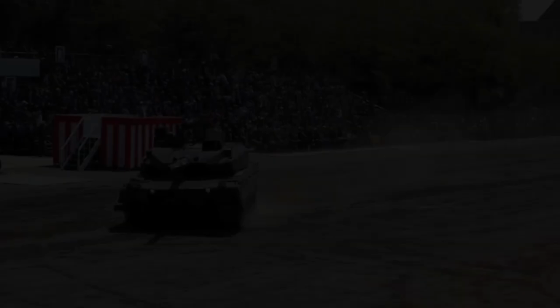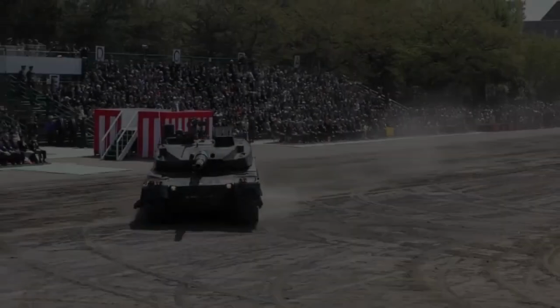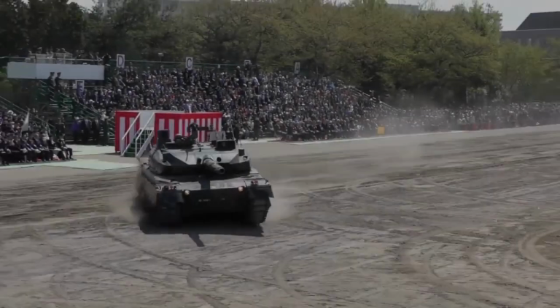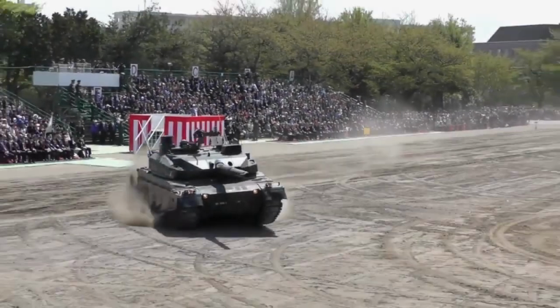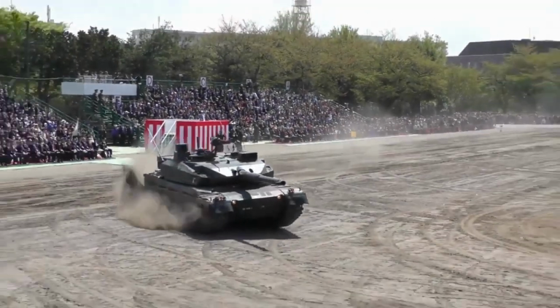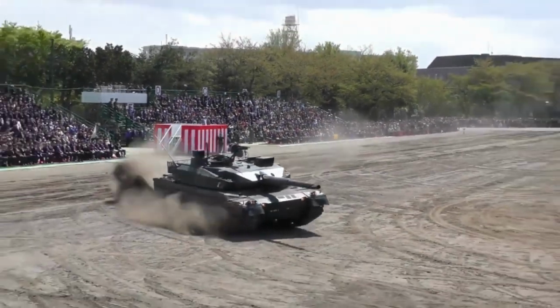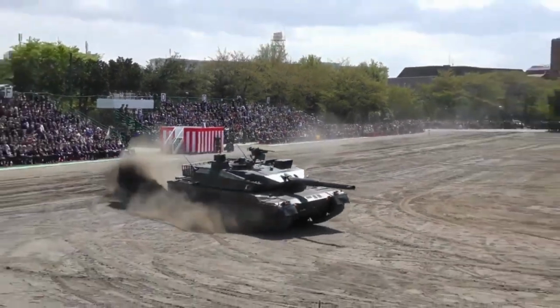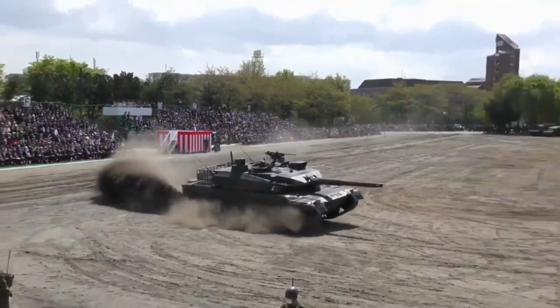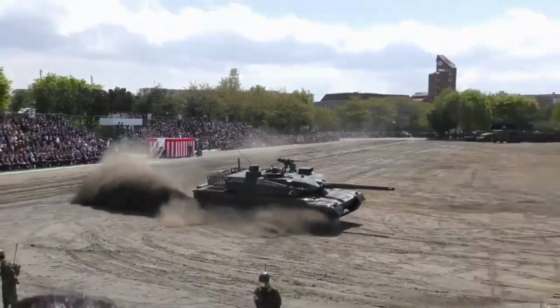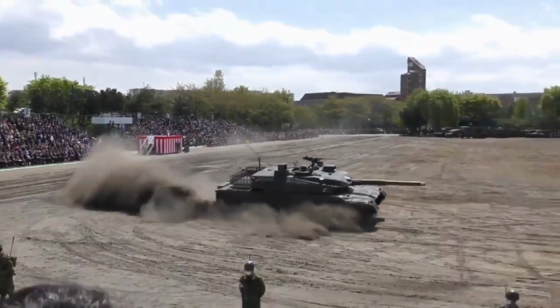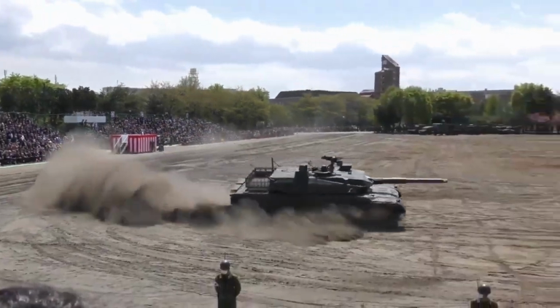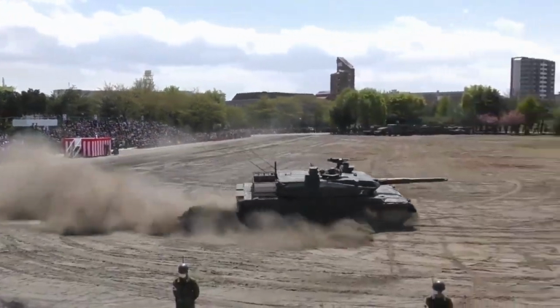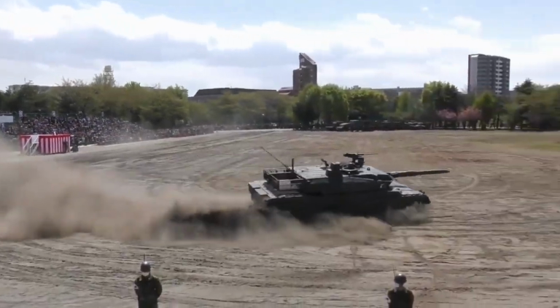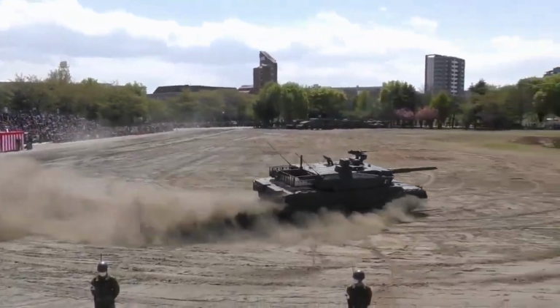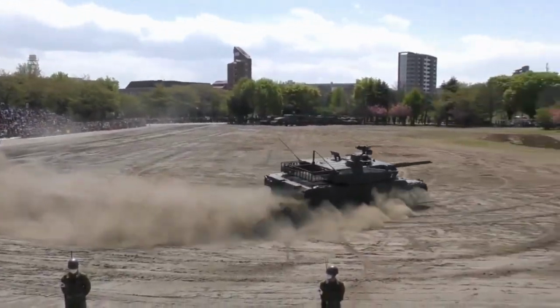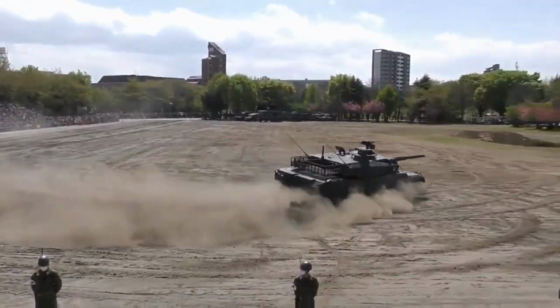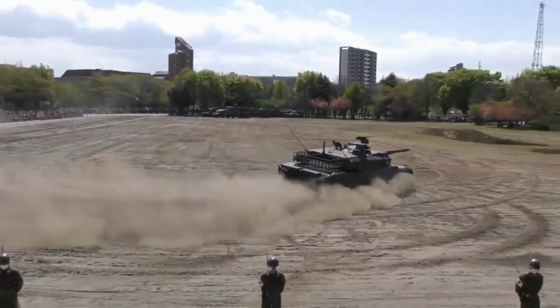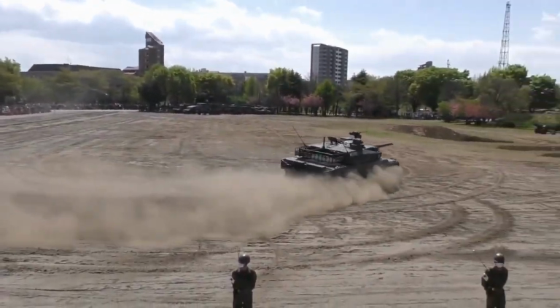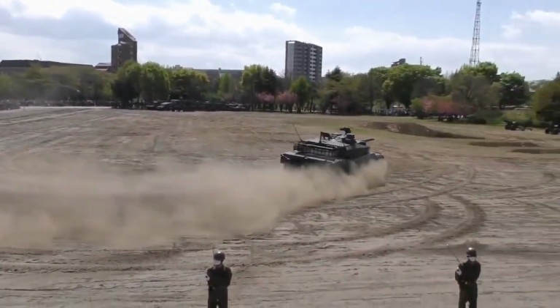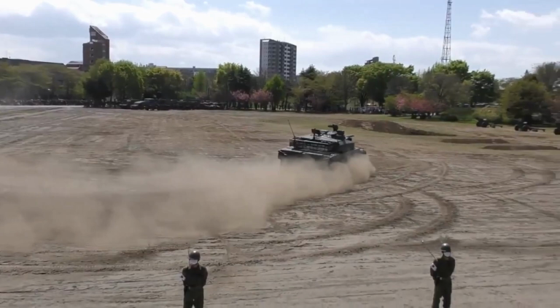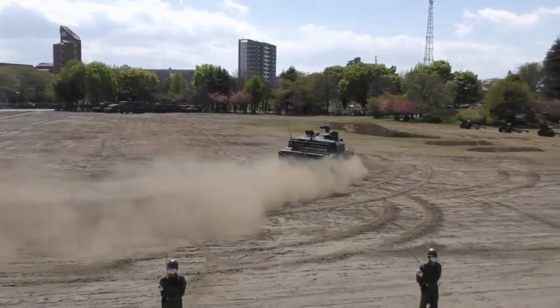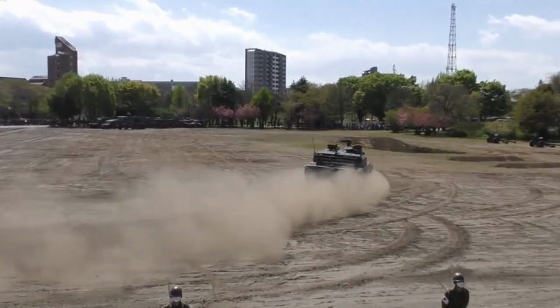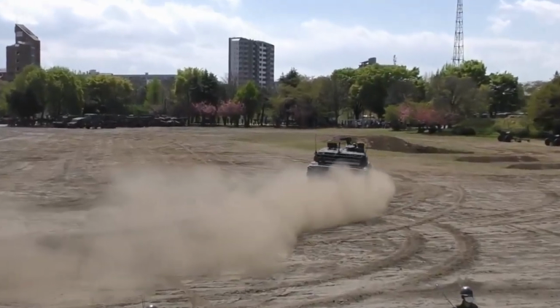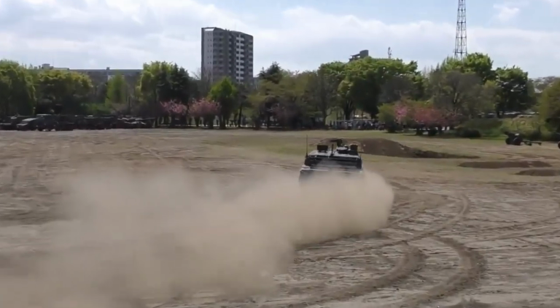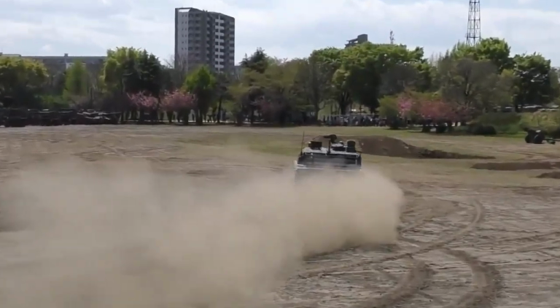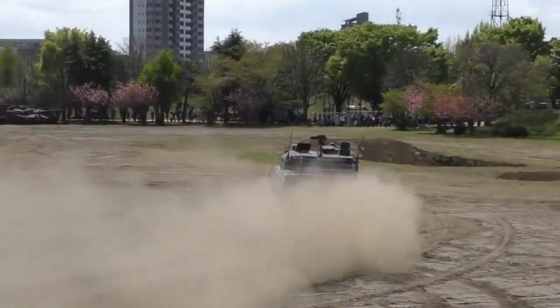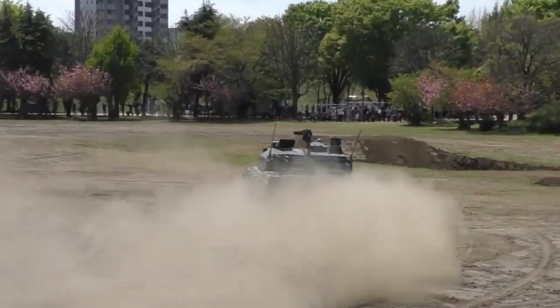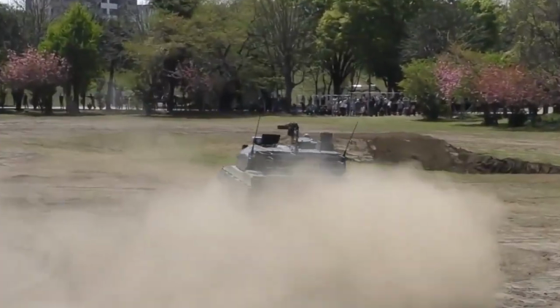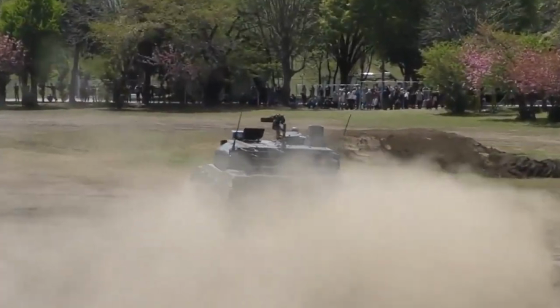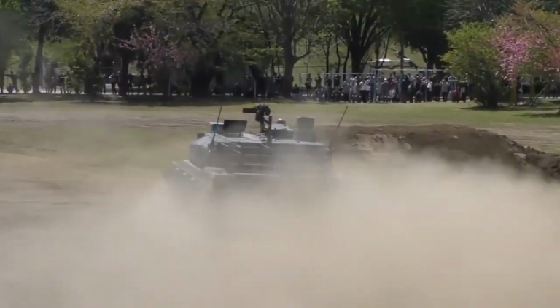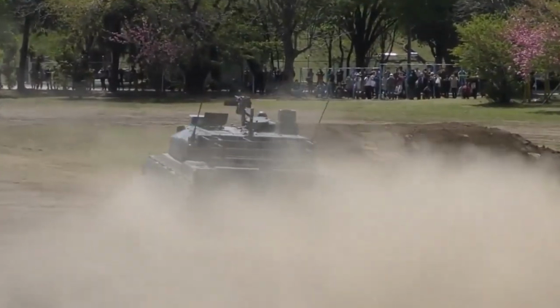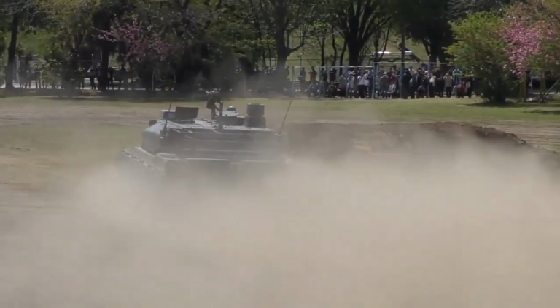The Type 10 main battle tank, MBT, is the latest Japanese development. At the prototype stage it was known as TKX.